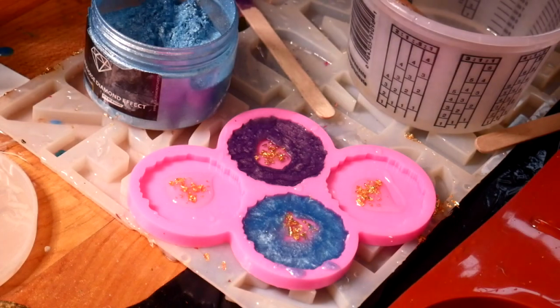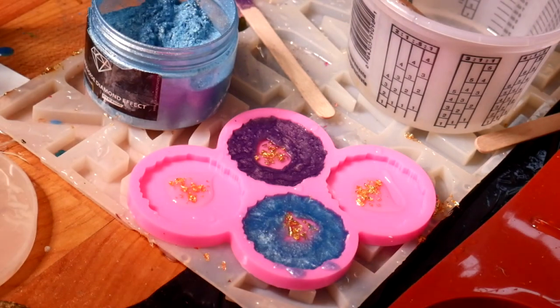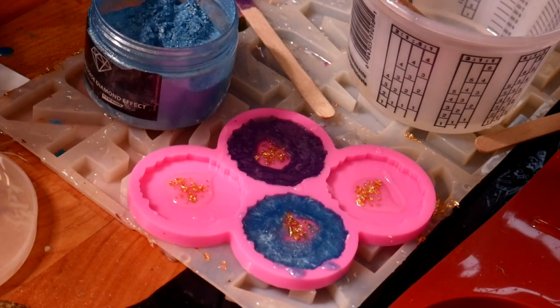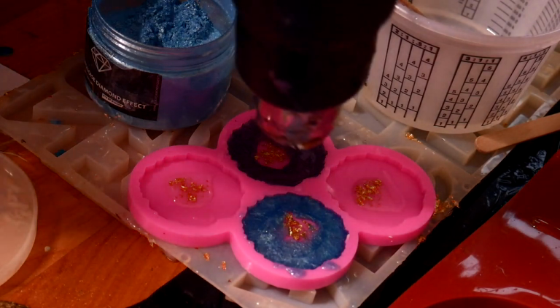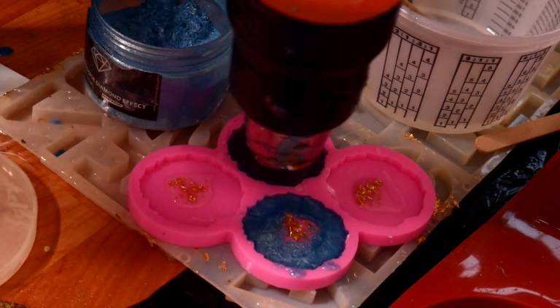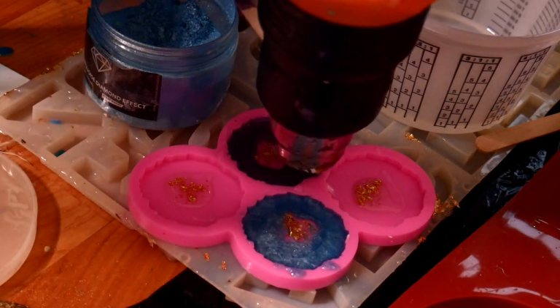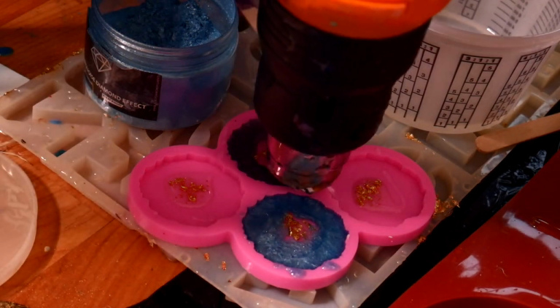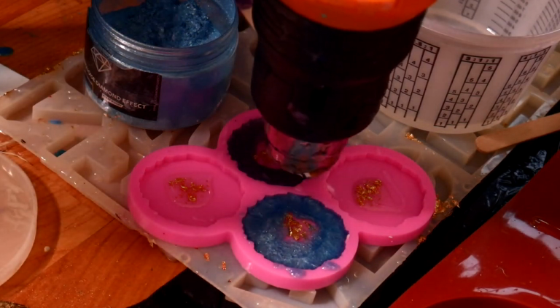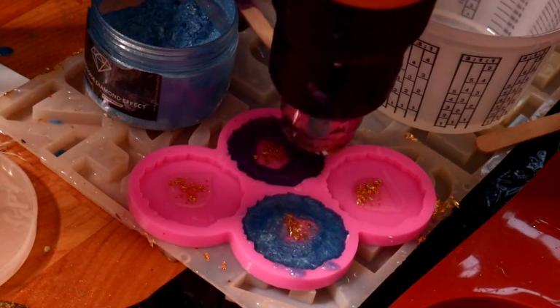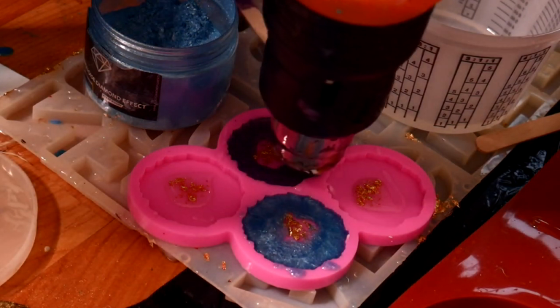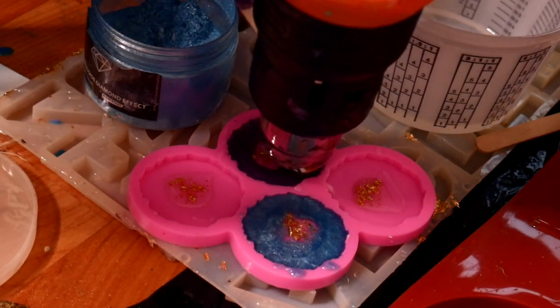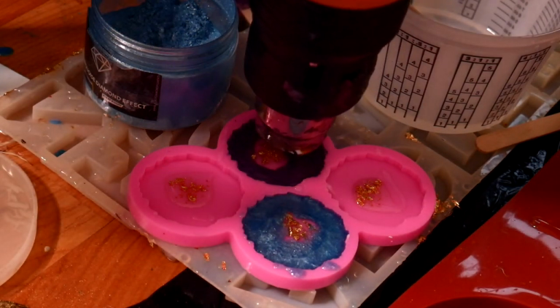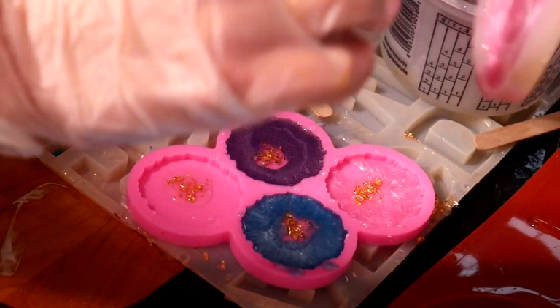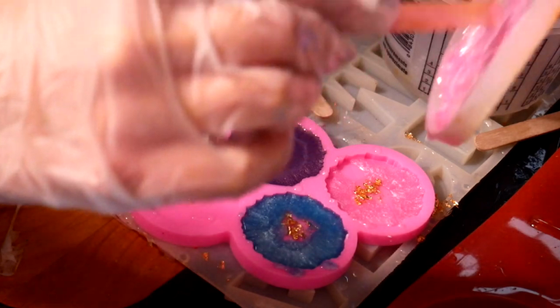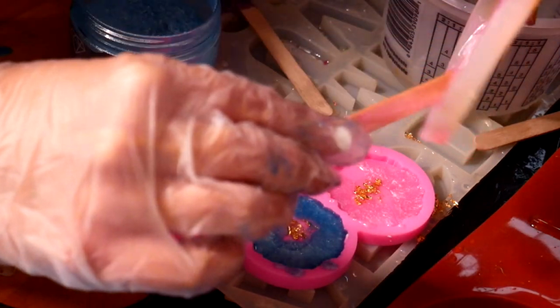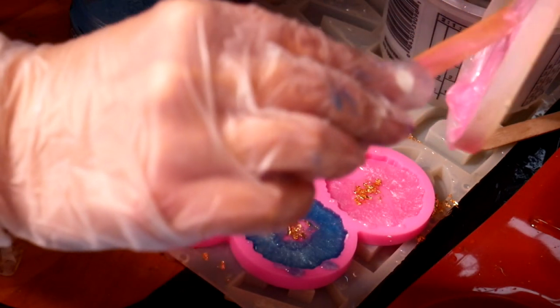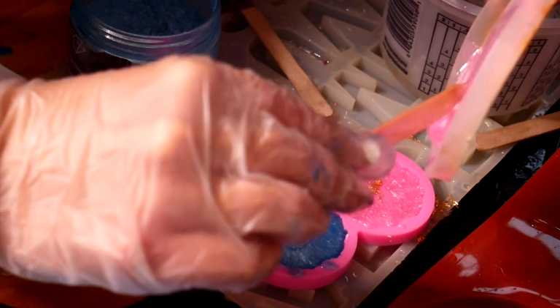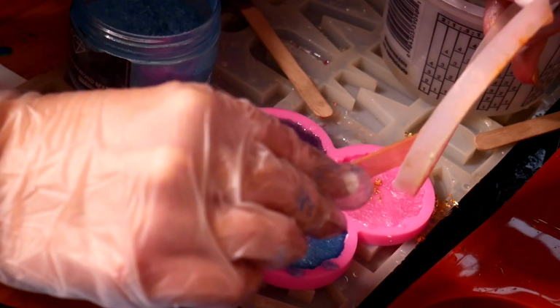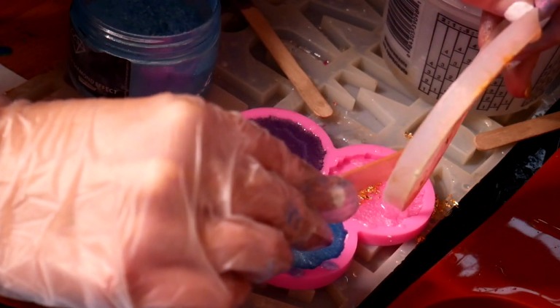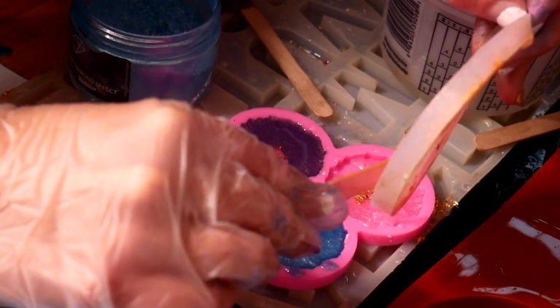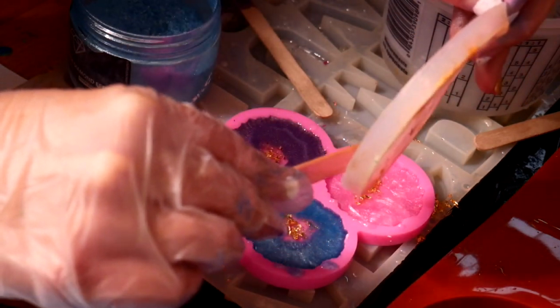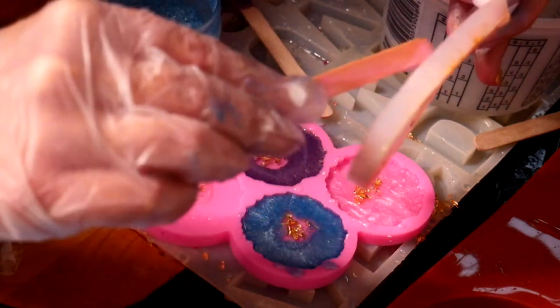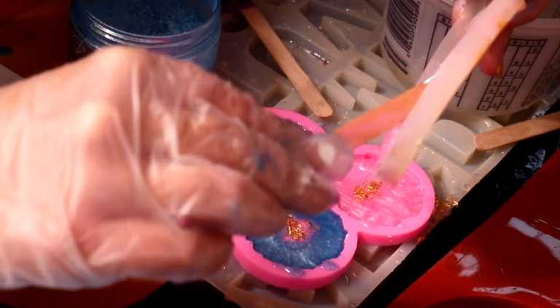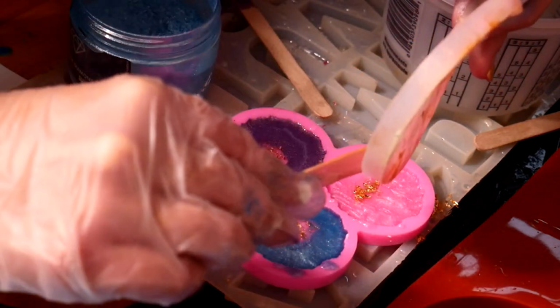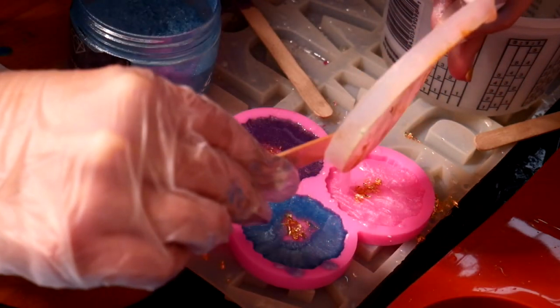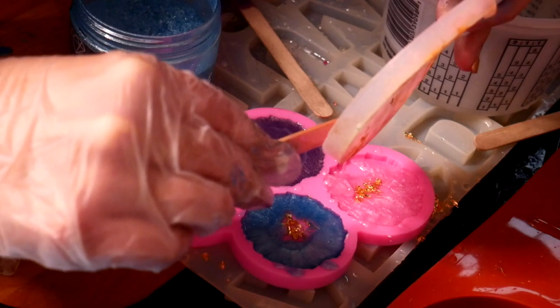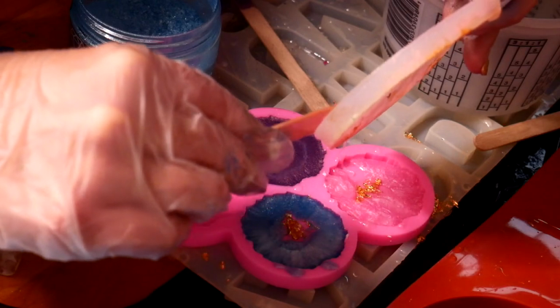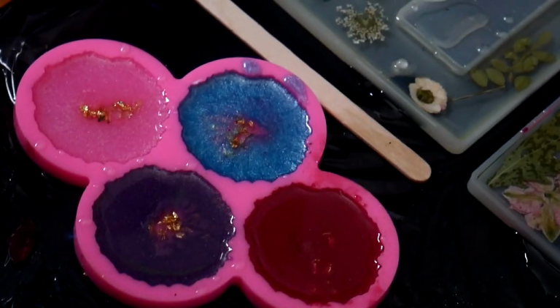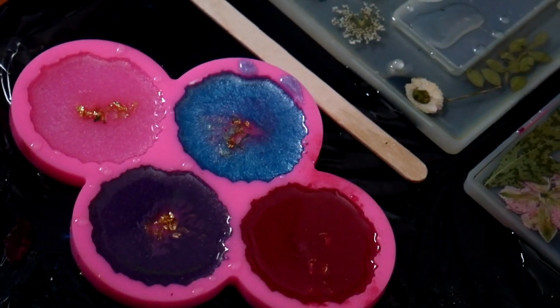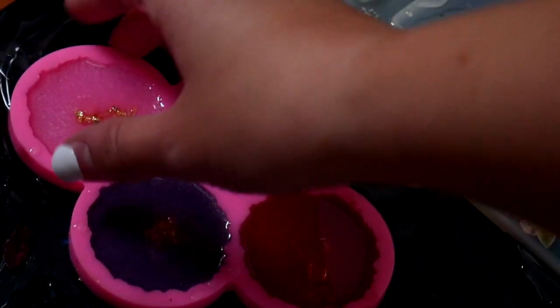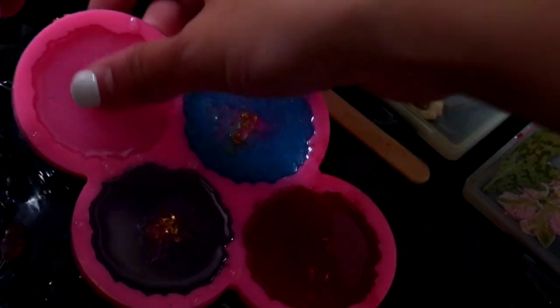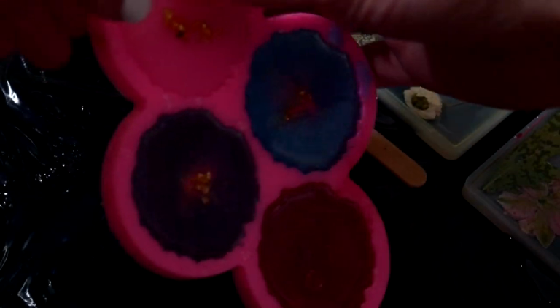When you're pouring the color on, try to stay as close to the edge as possible so that the clear bit in the middle stays. It's not a huge deal if it gets covered, but it makes that nice geode effect if the middle stays clear.